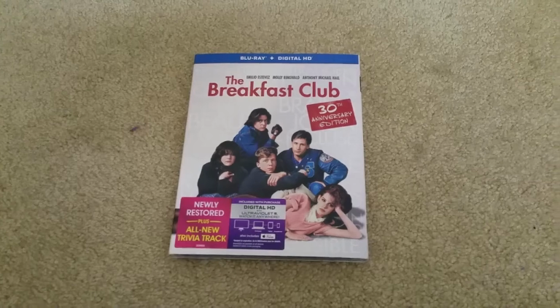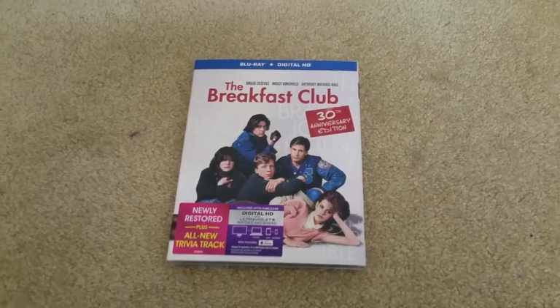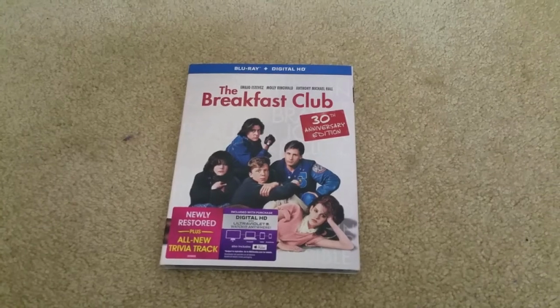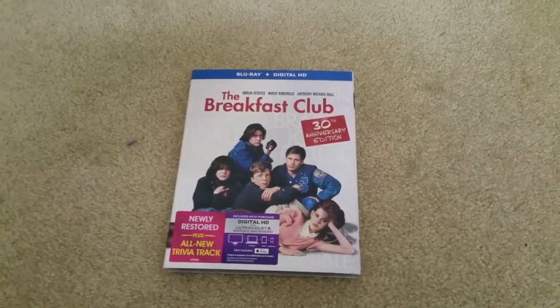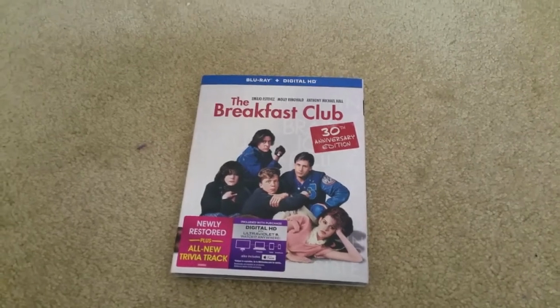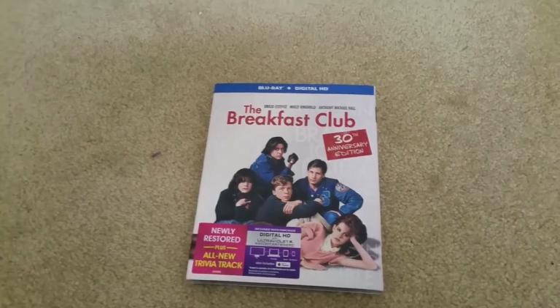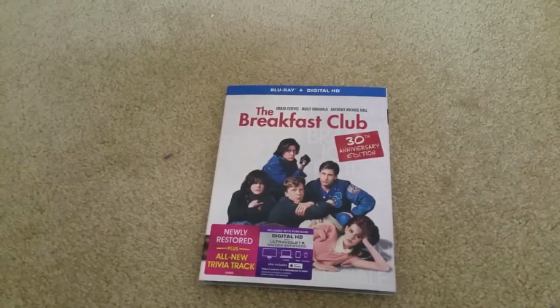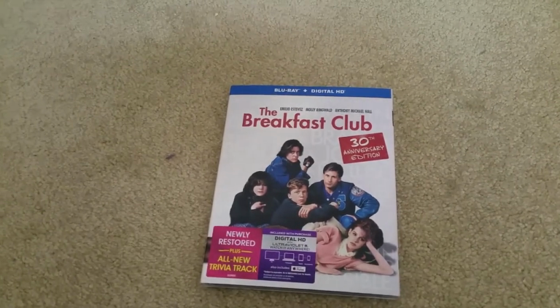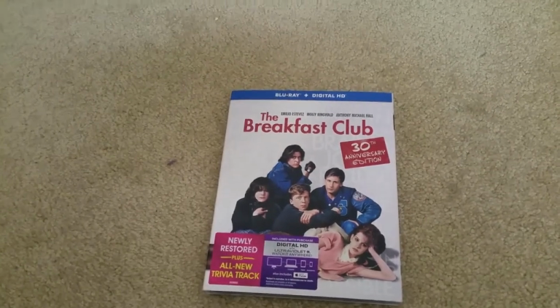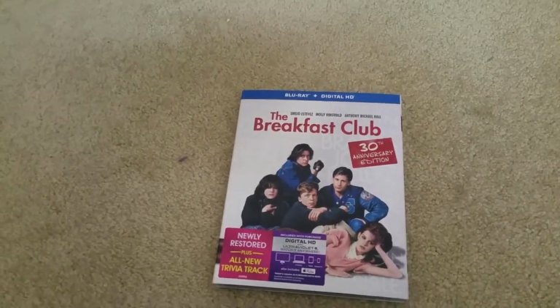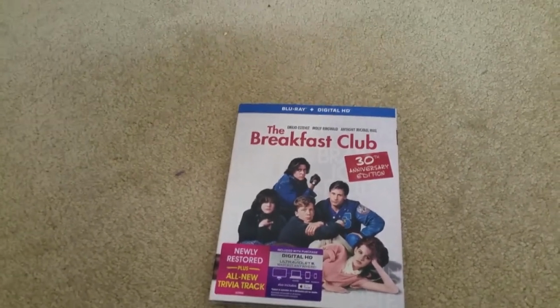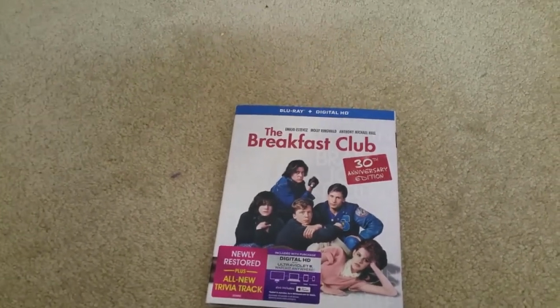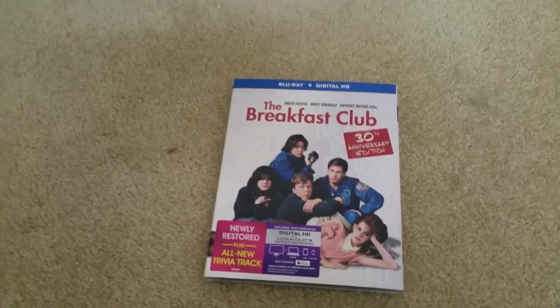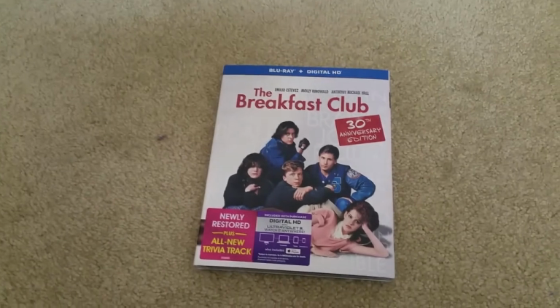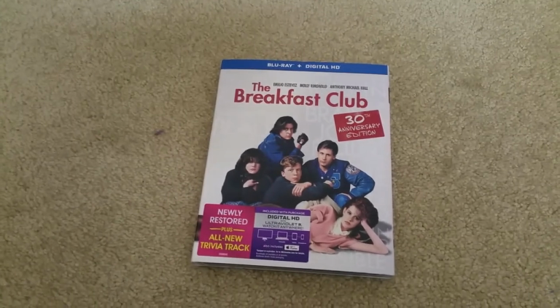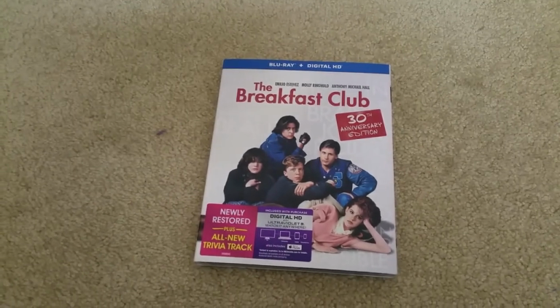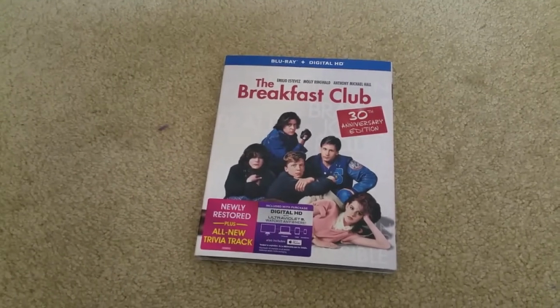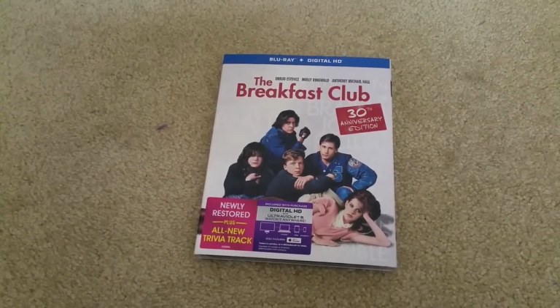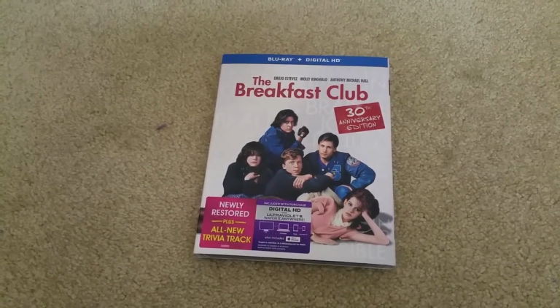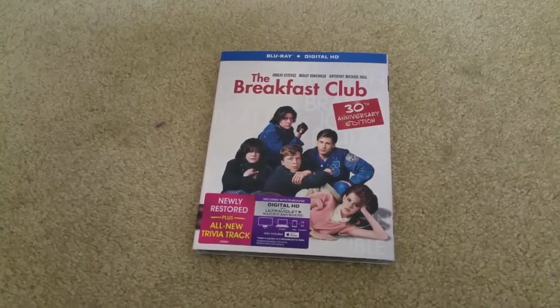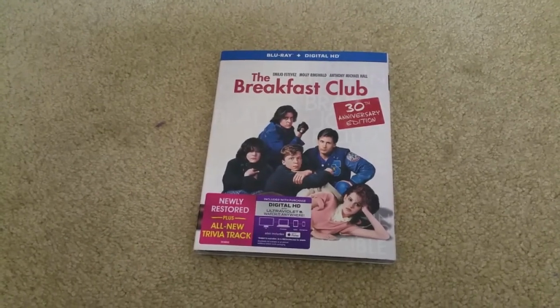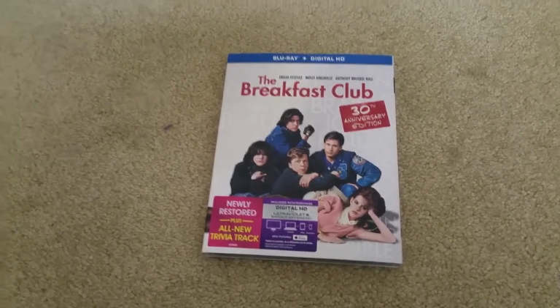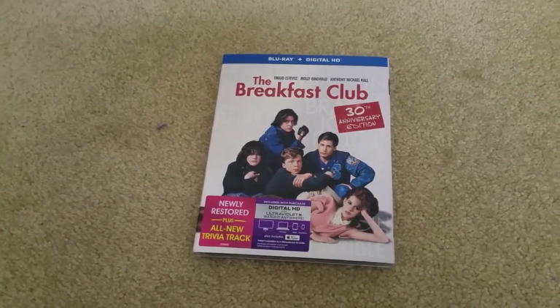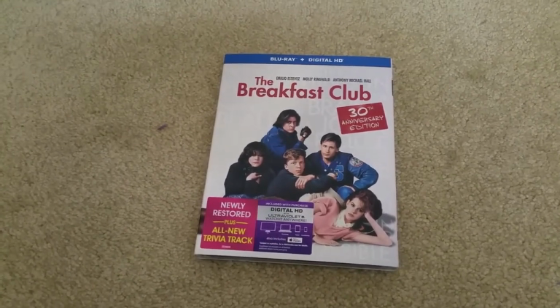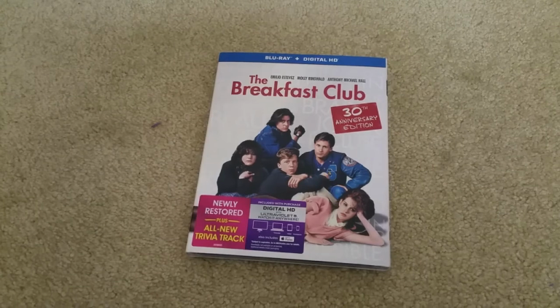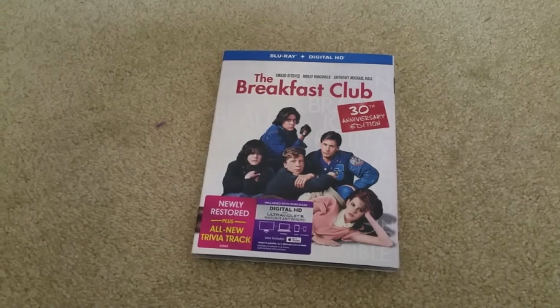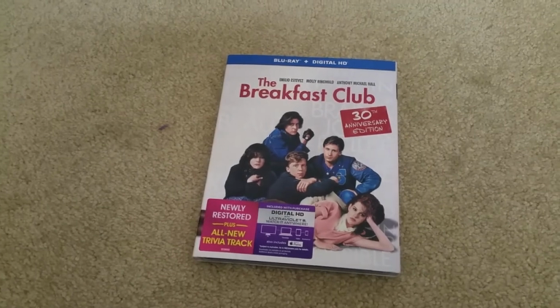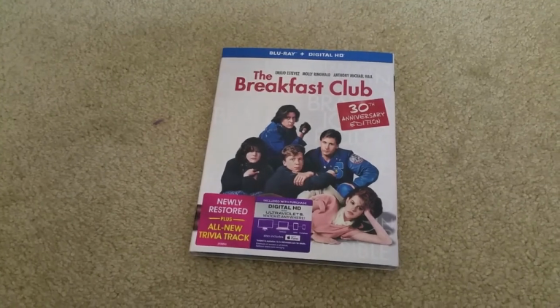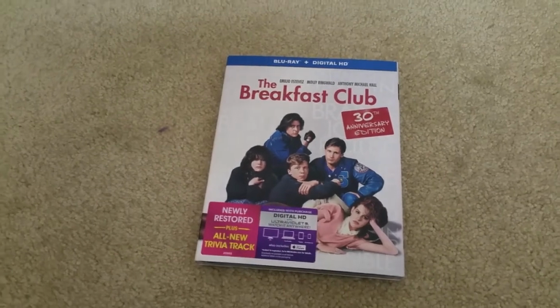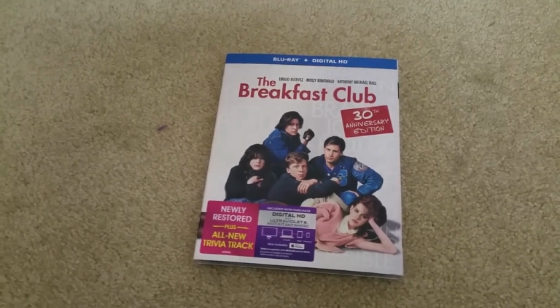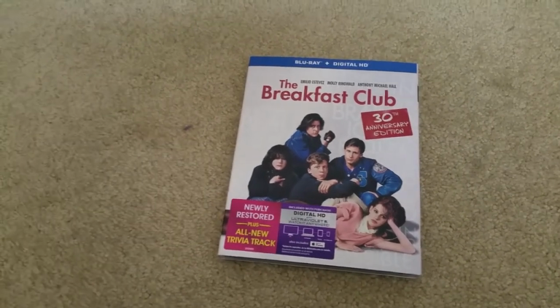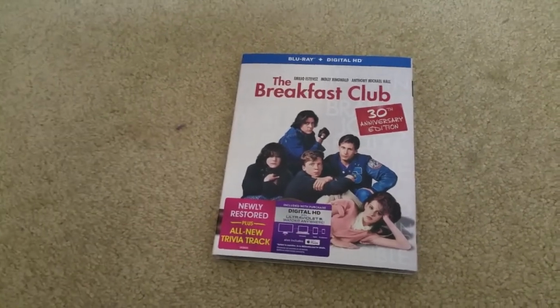How you doing YouTube? This is my pickup of the recently released Breakfast Club 30th Anniversary Edition. This one is supposed to be a better restoration compared to the 25th Anniversary.